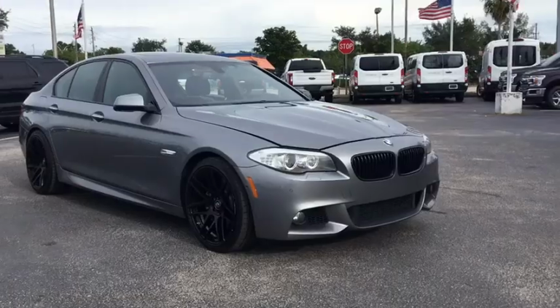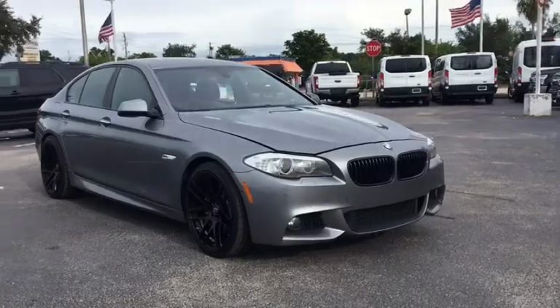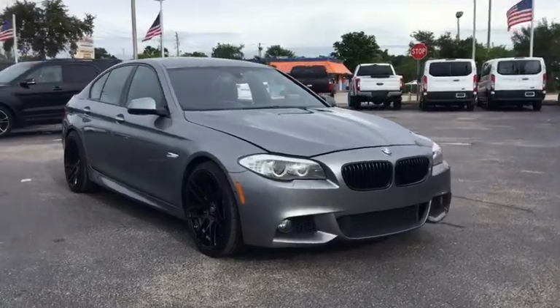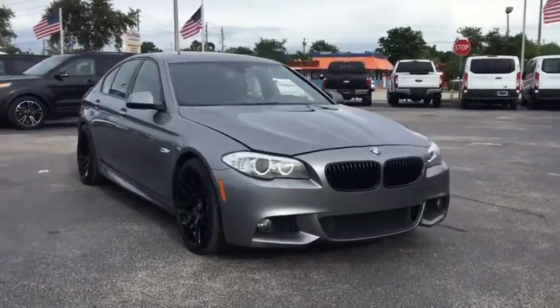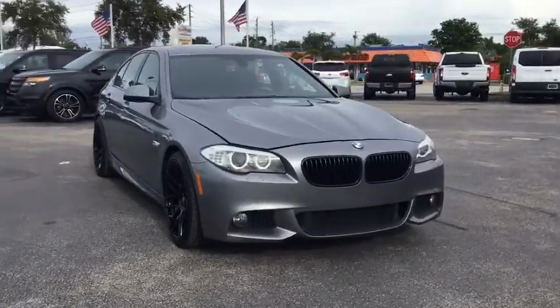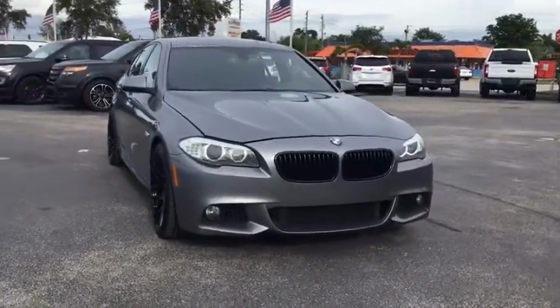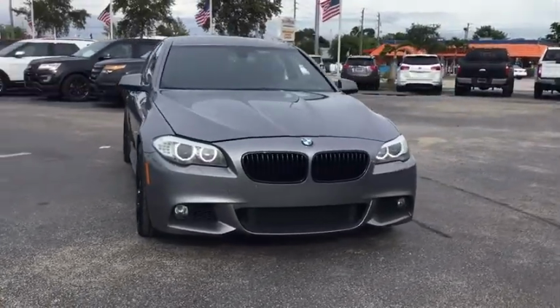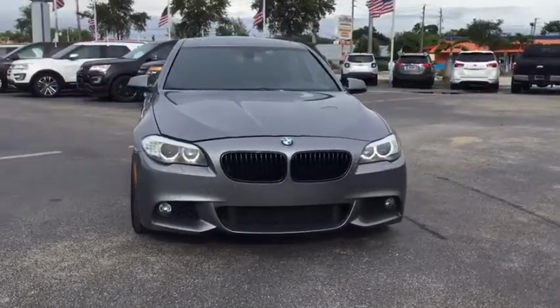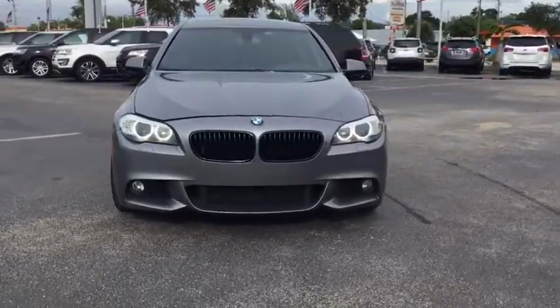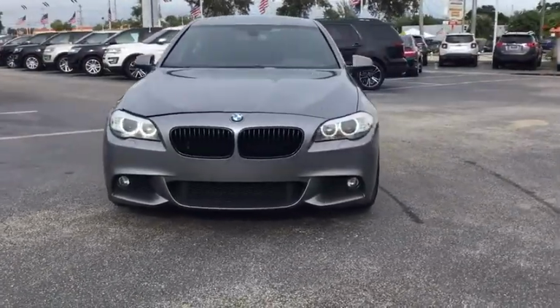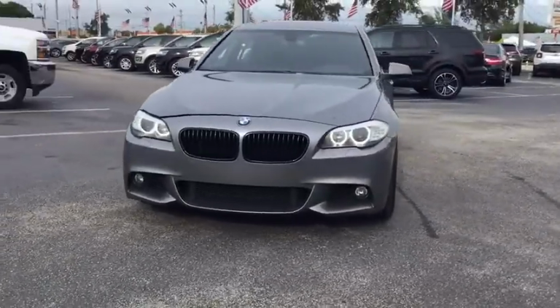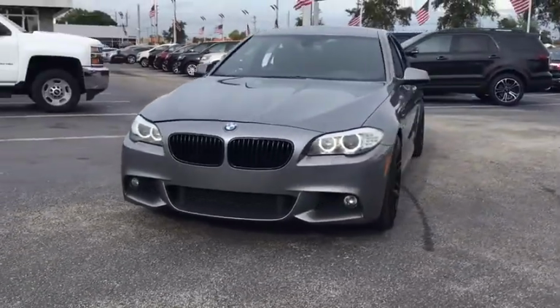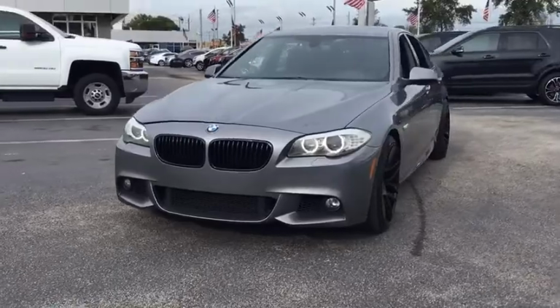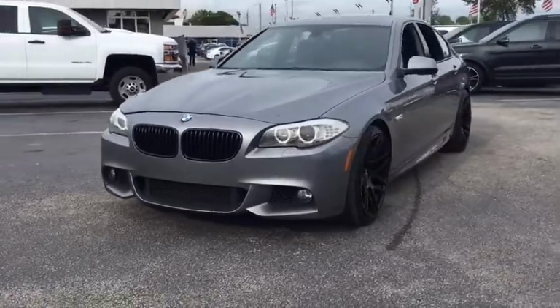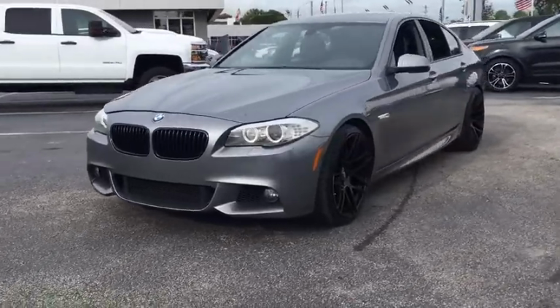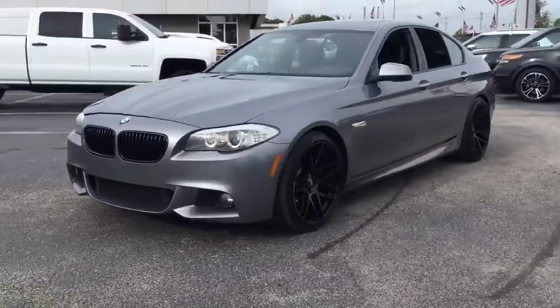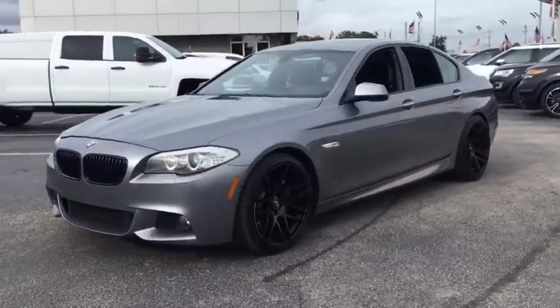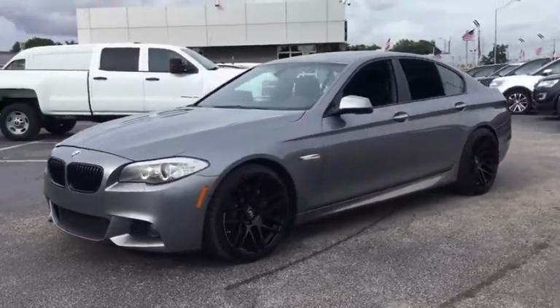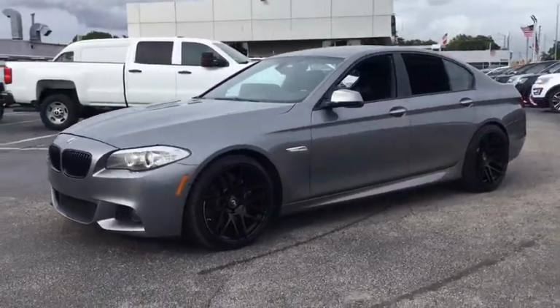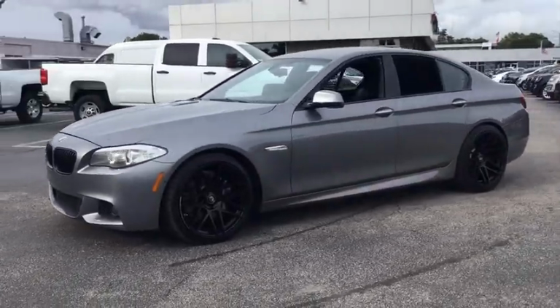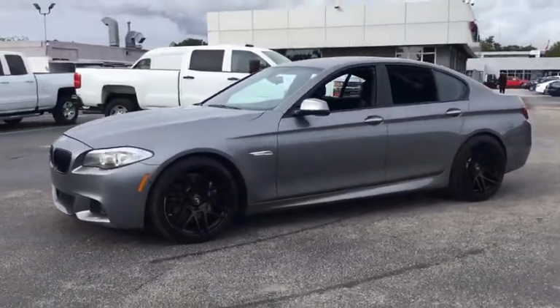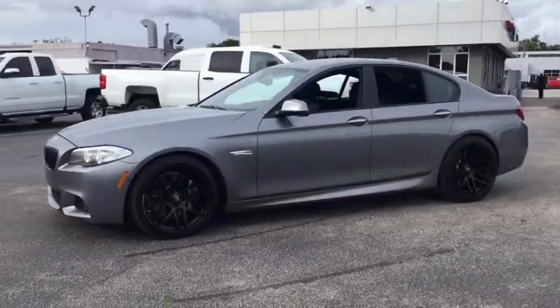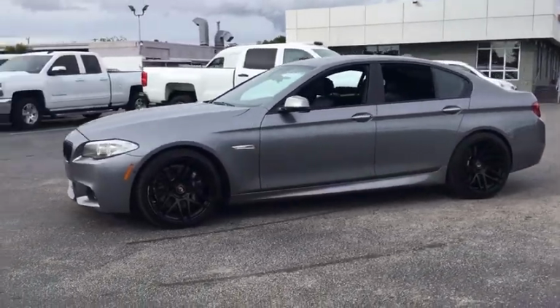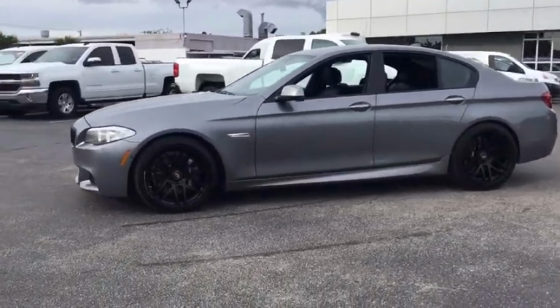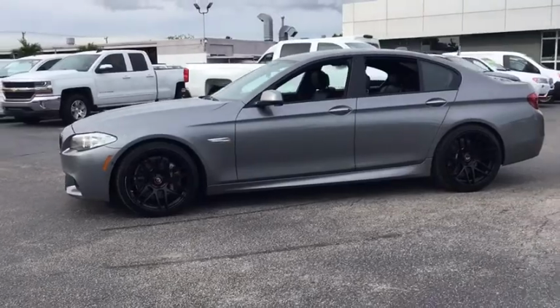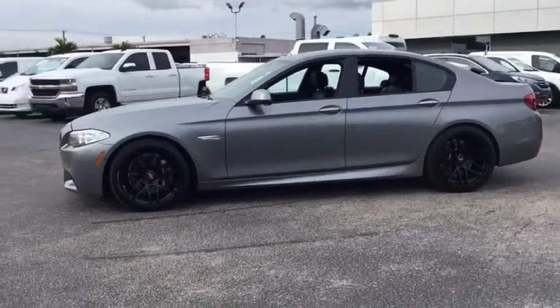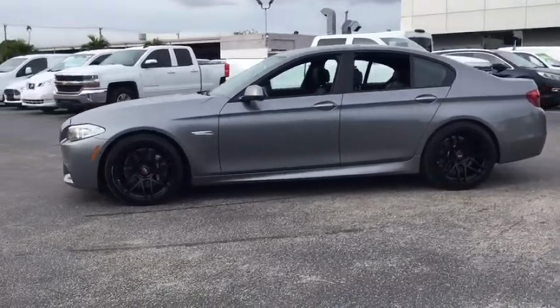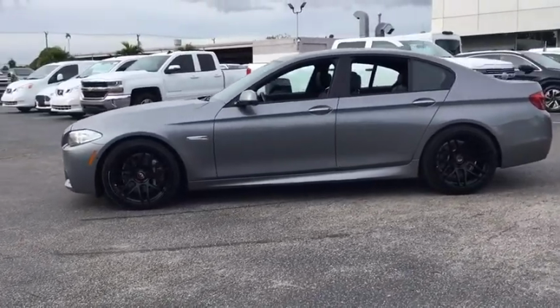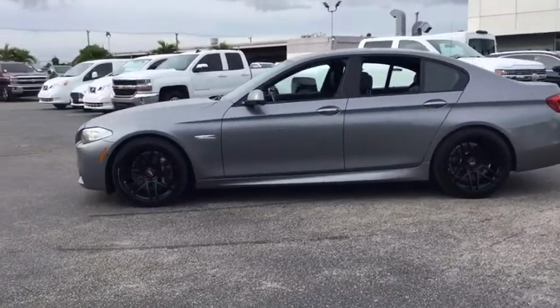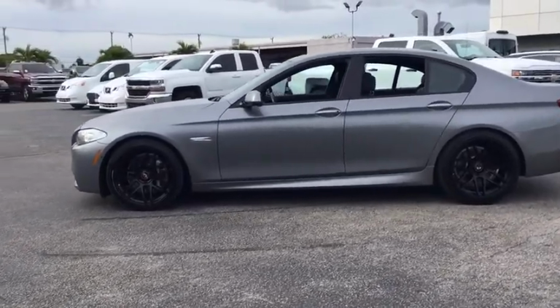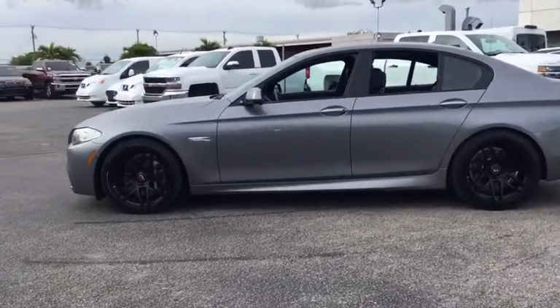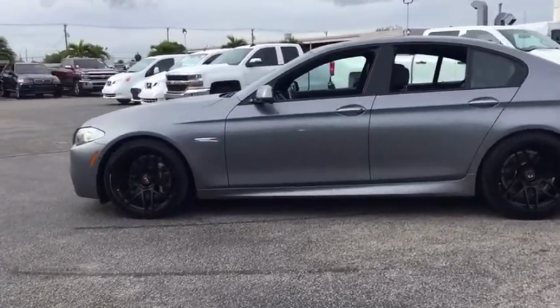Take a ride in the 2013 BMW 5 Series. The 5 Series incorporates bold styling cues that departed from BMW's traditional styling language. If you are looking for excitement and boldness, the 5 is for you.